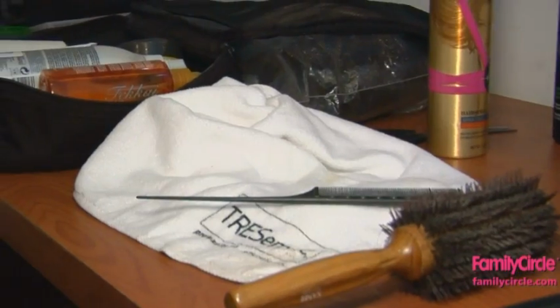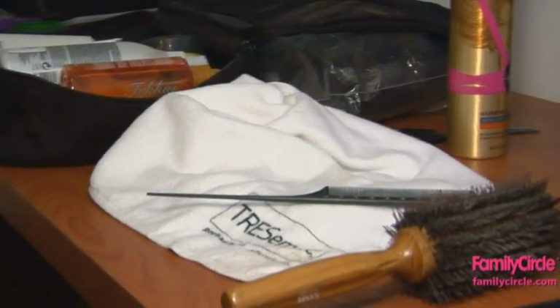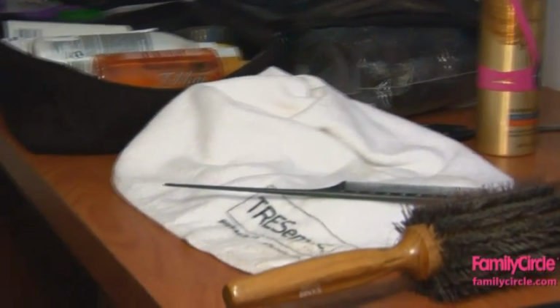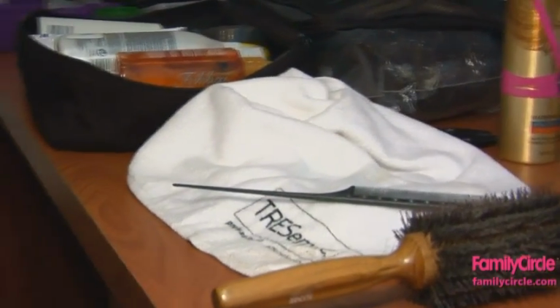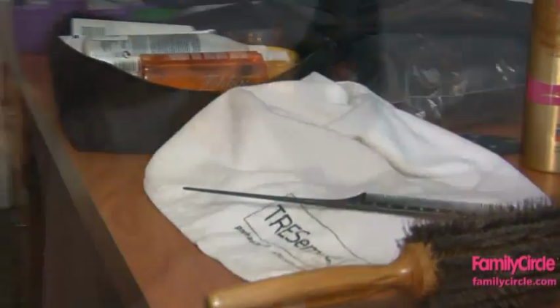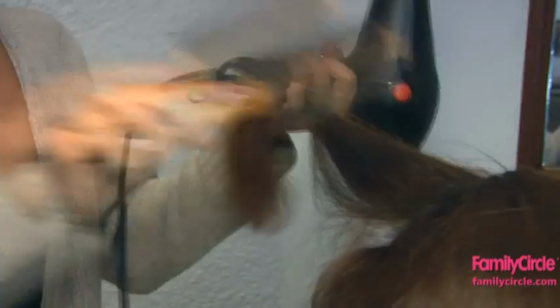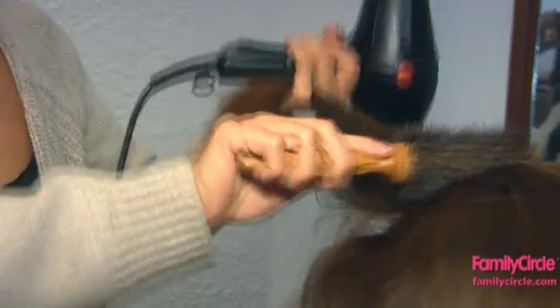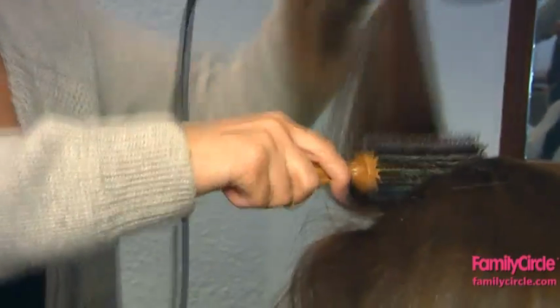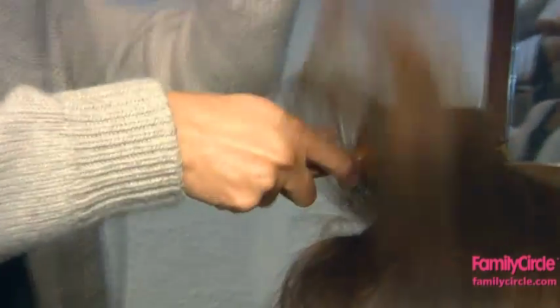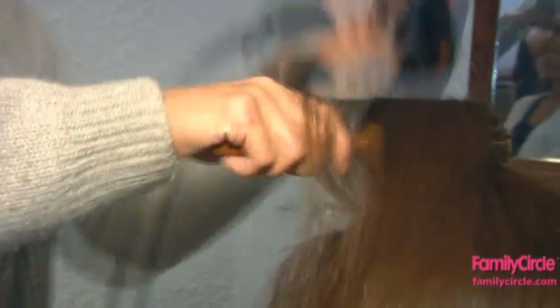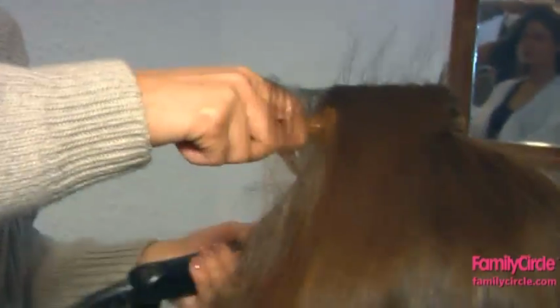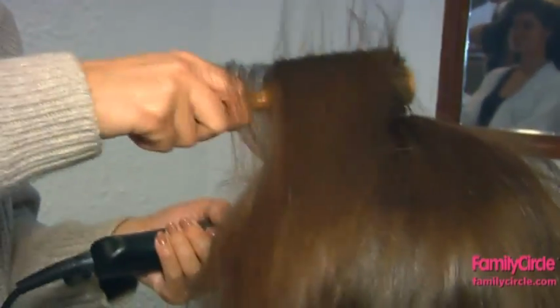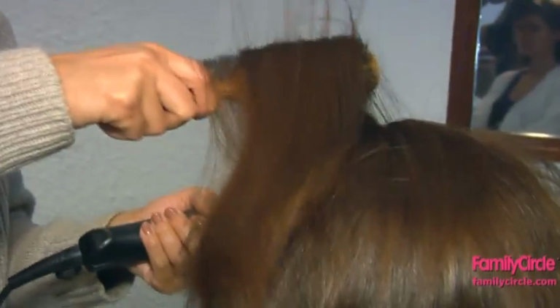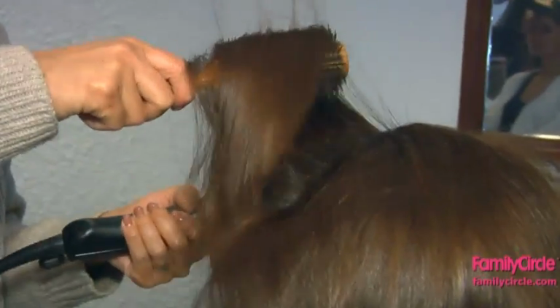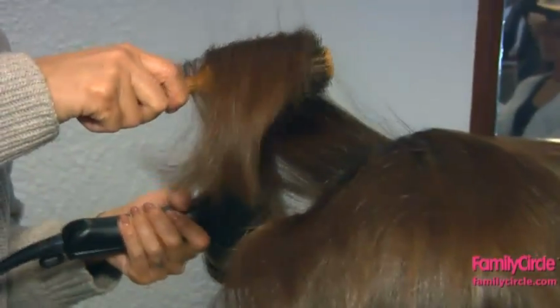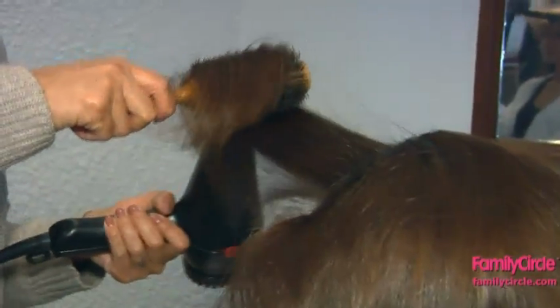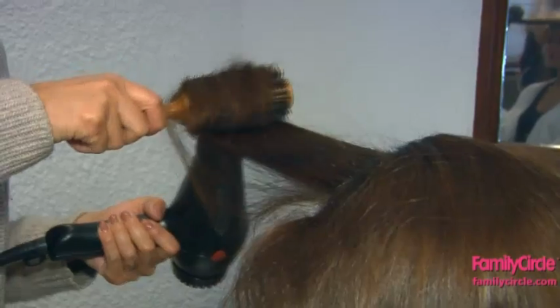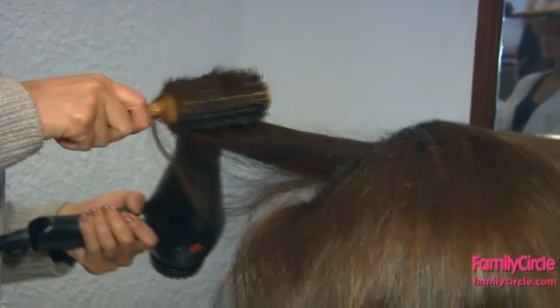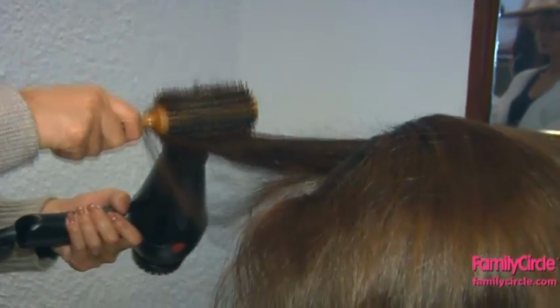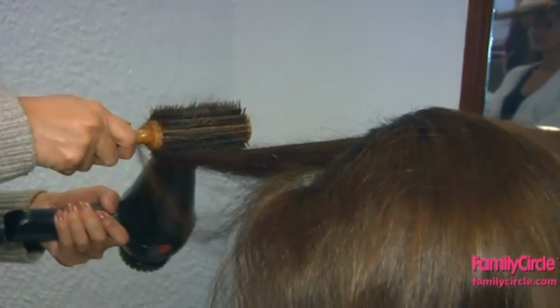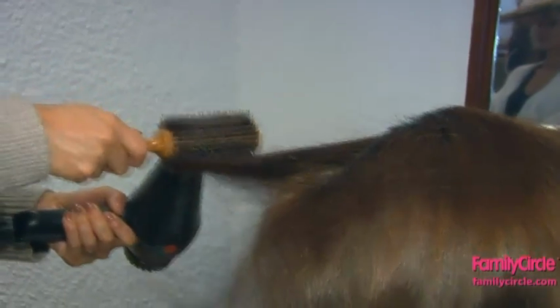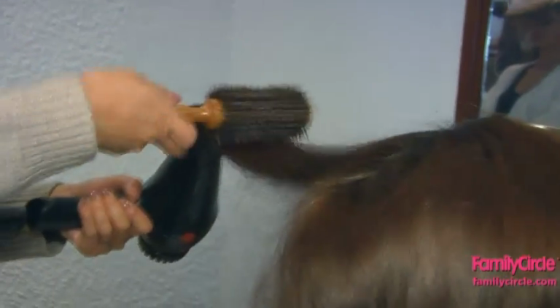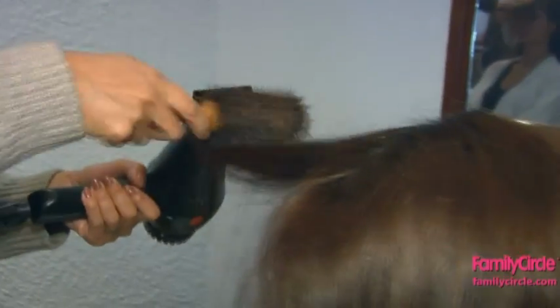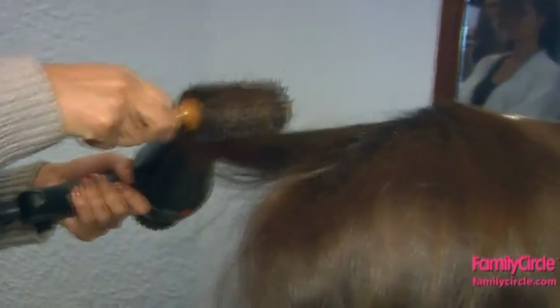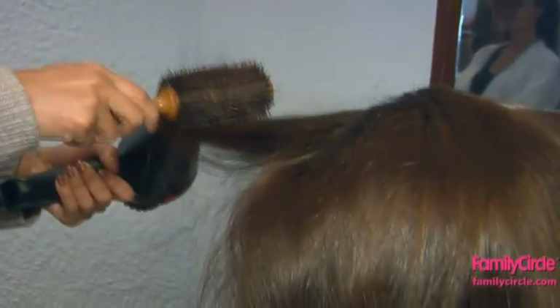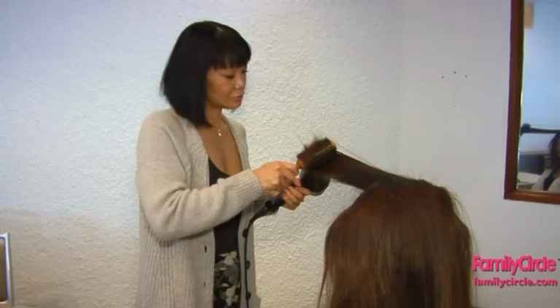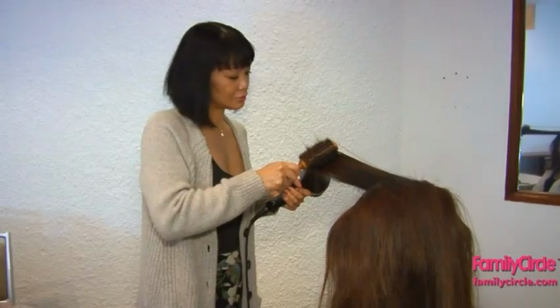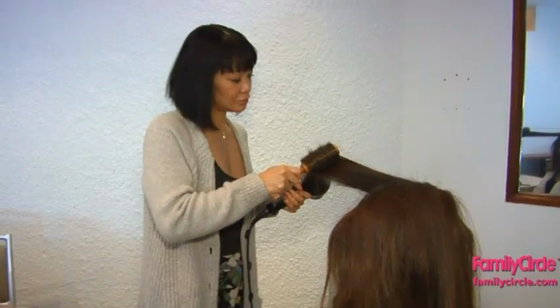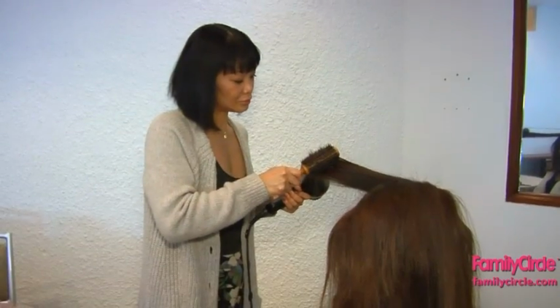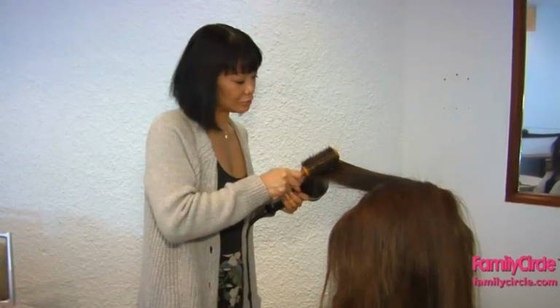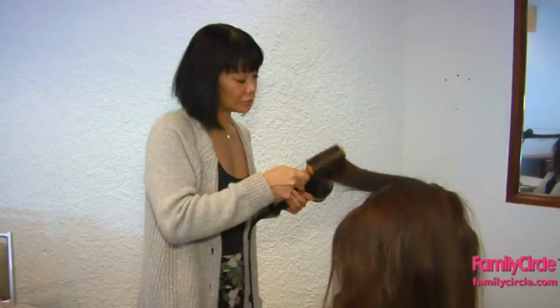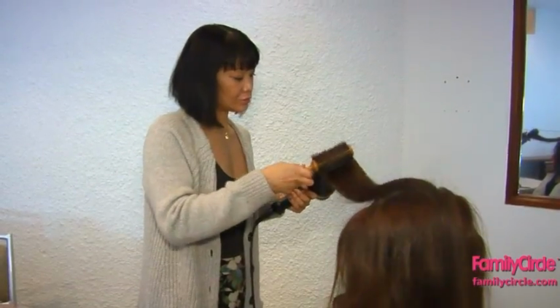Choosing the right brush is critical. We like a round brush that combines both boar and nylon bristles to smooth the cuticle and create volume.